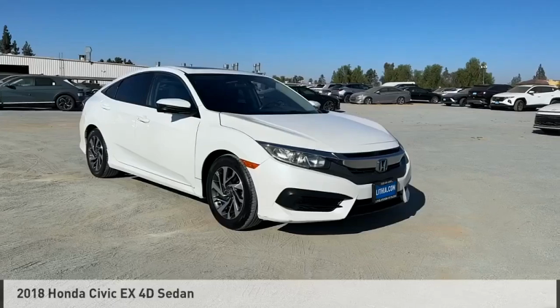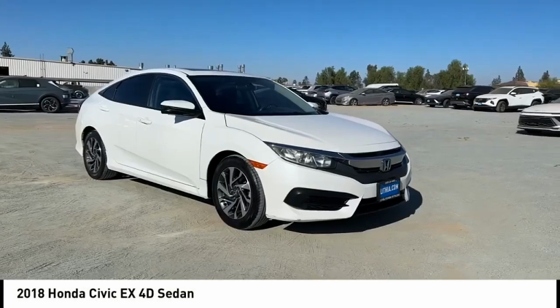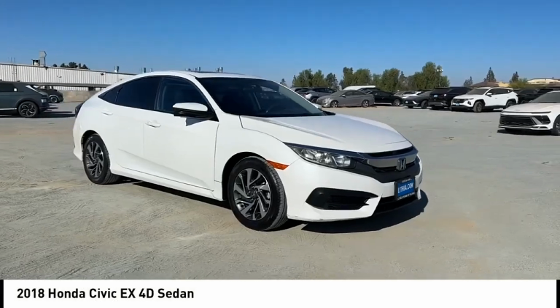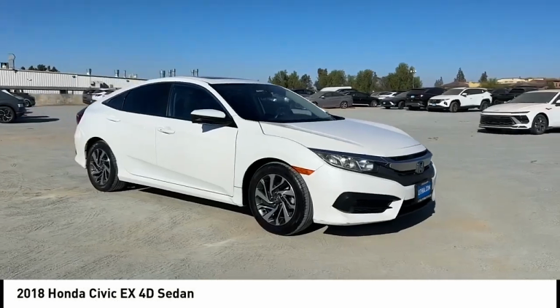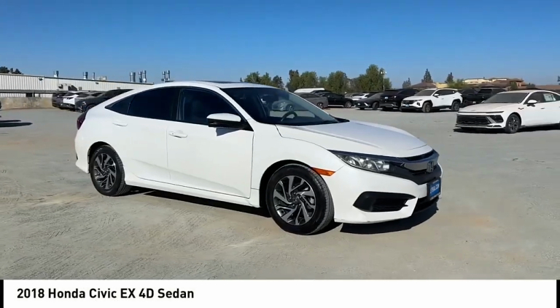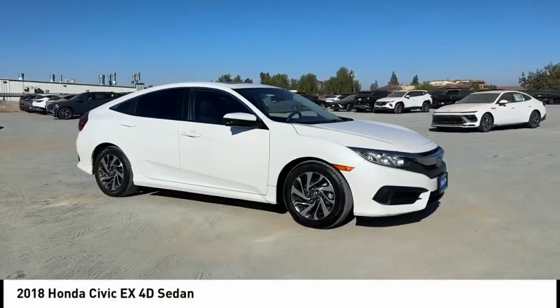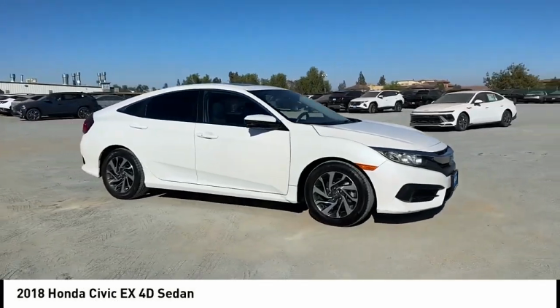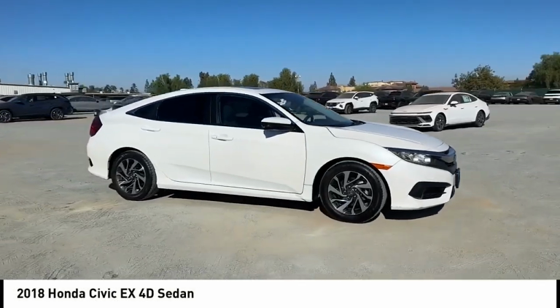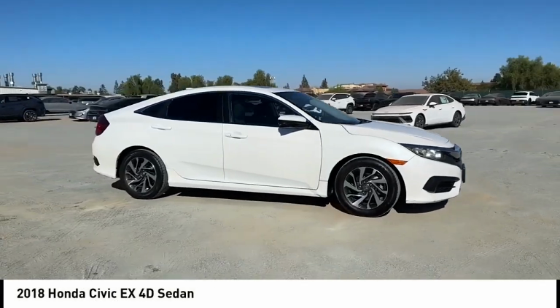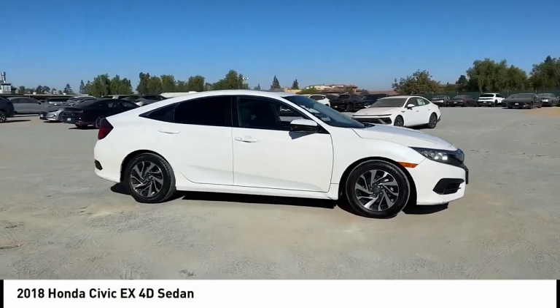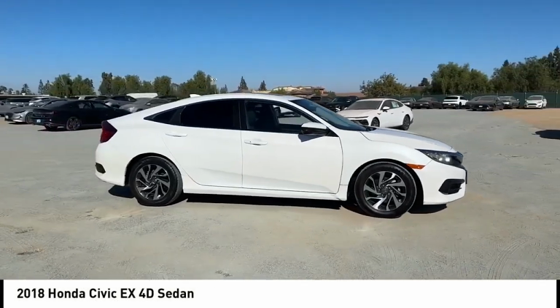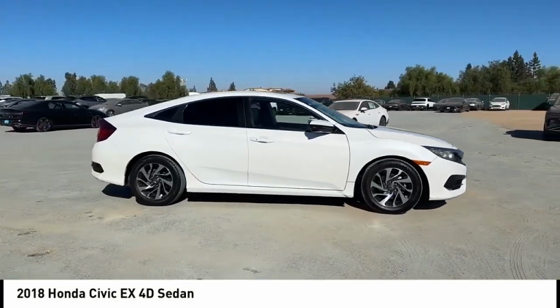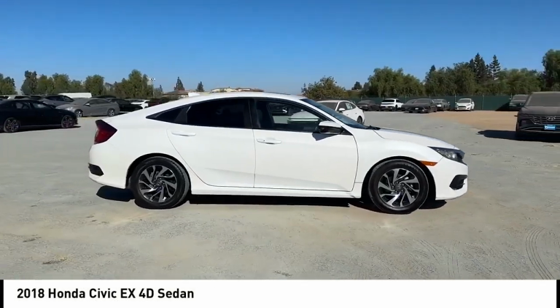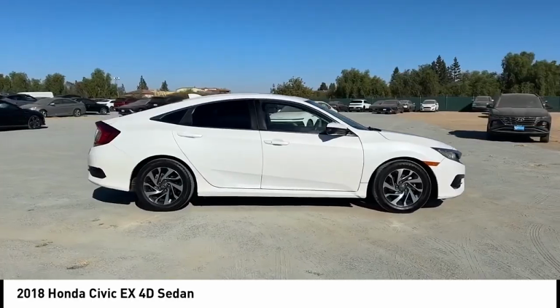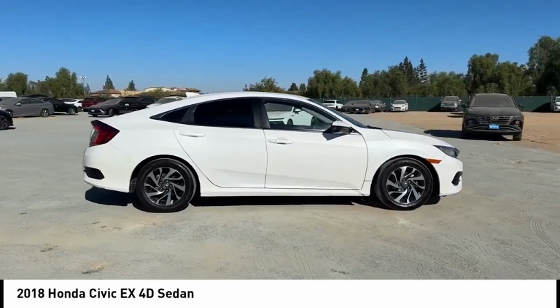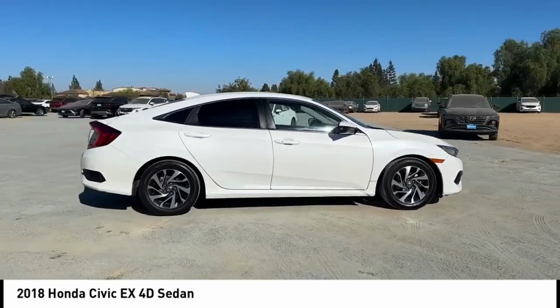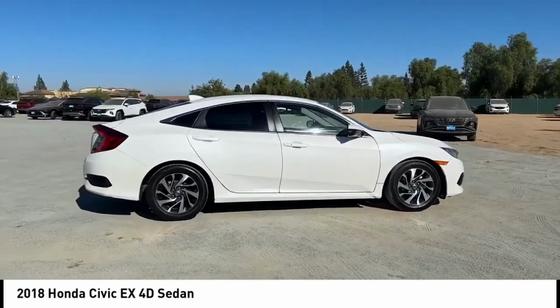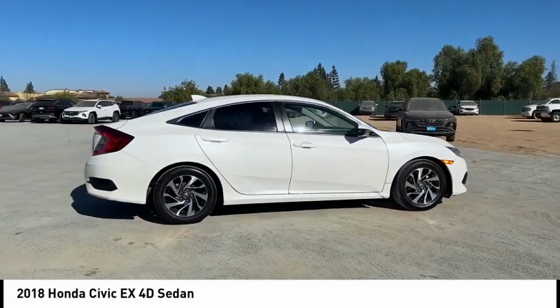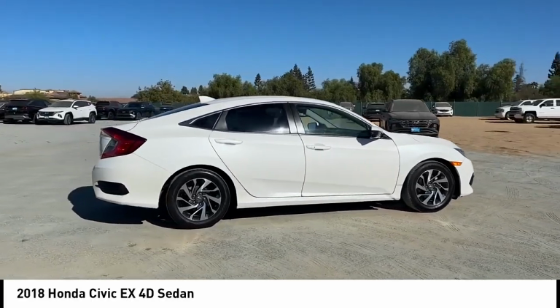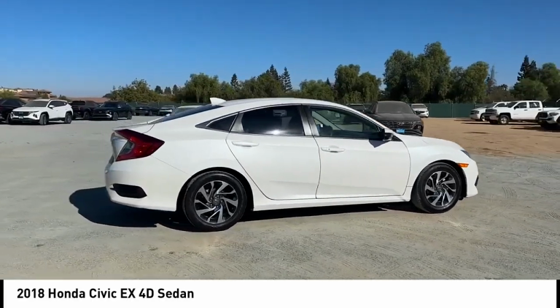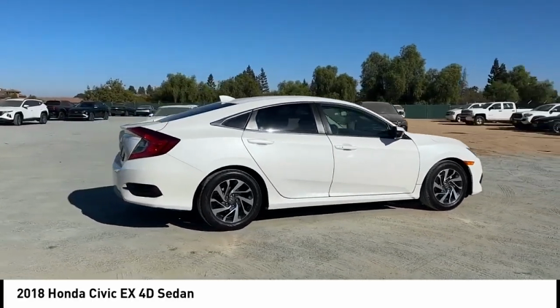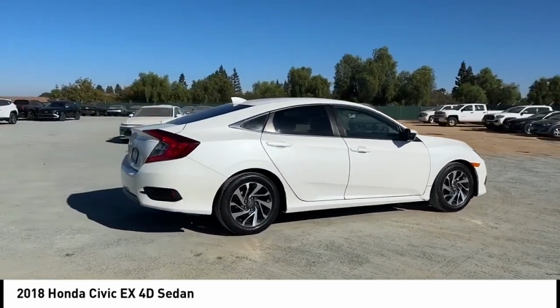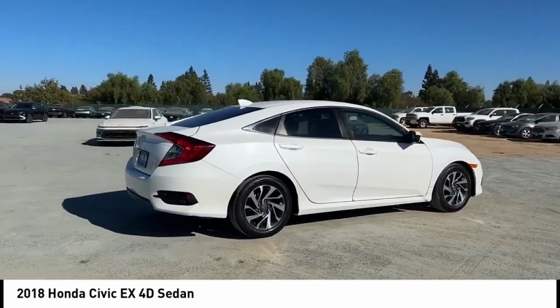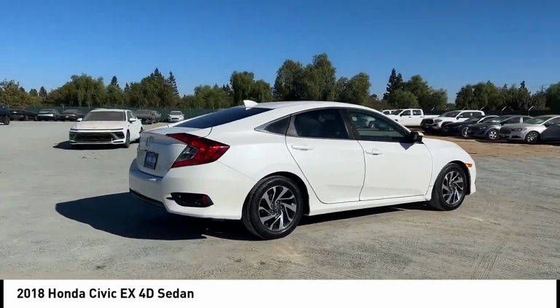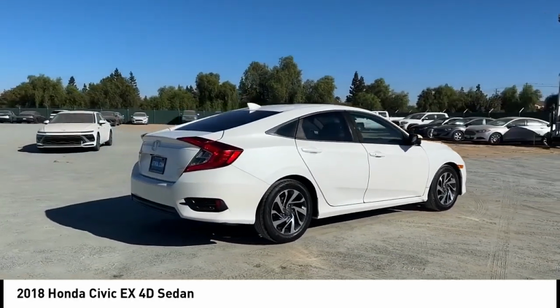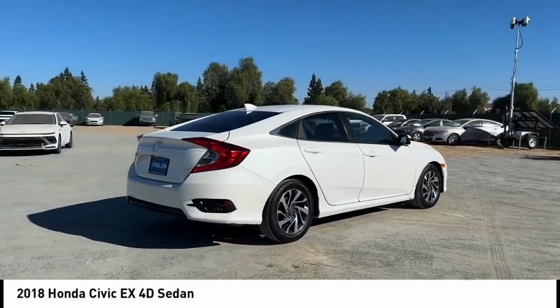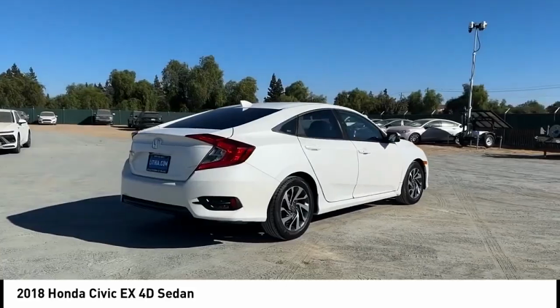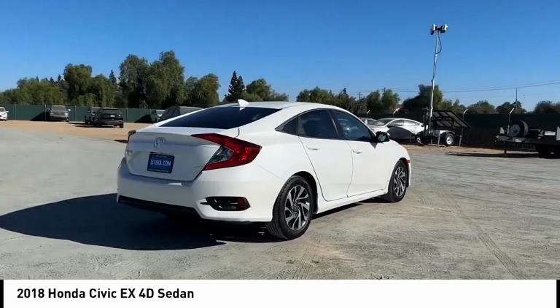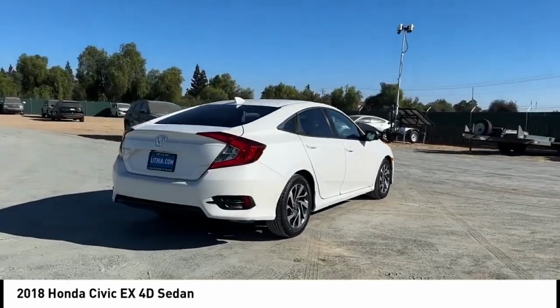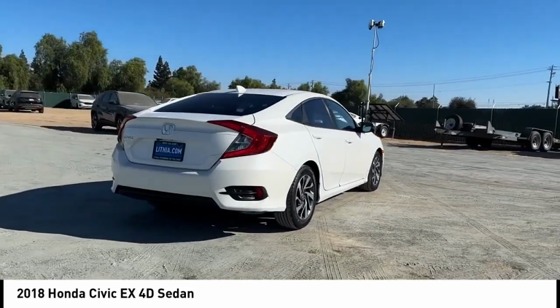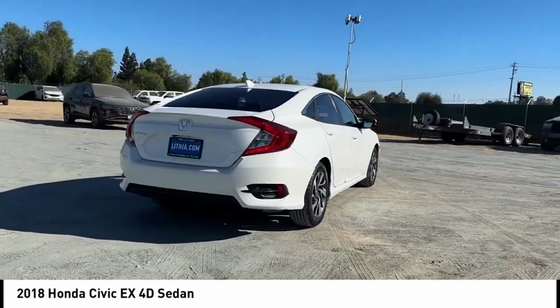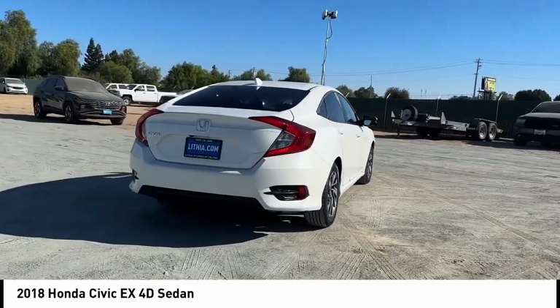Looking for the right vehicle? Check out the 2018 Honda Civic. Practical, awesome gas mileage and incredibly reliable. This vehicle has less than 120,000 miles.